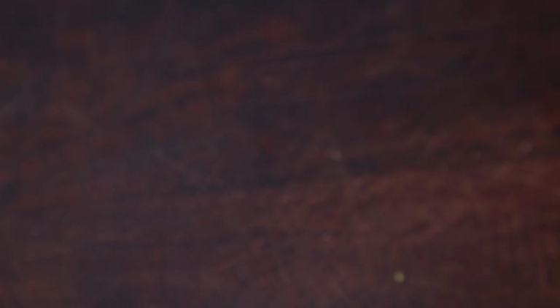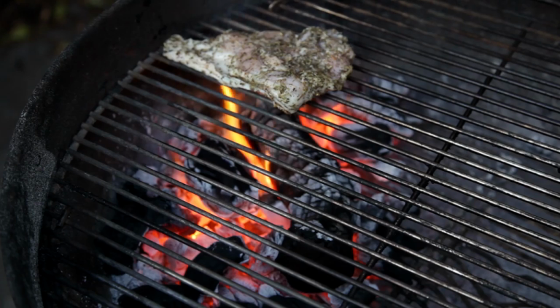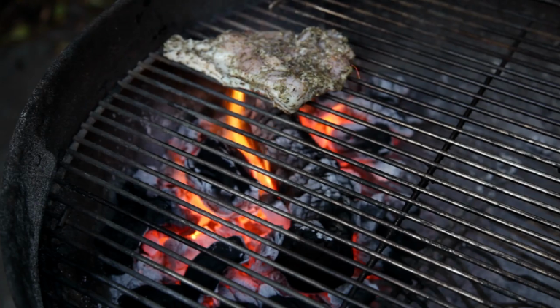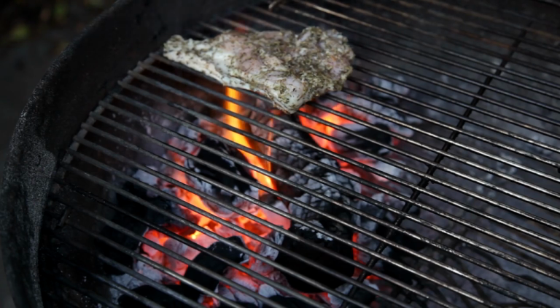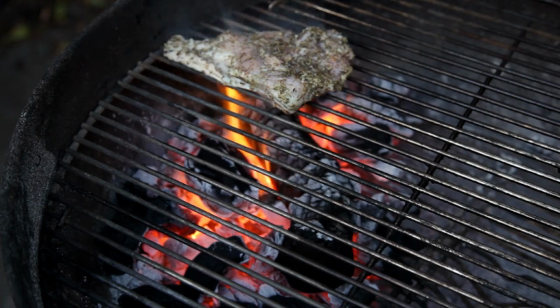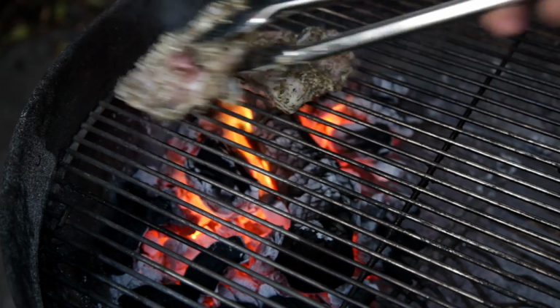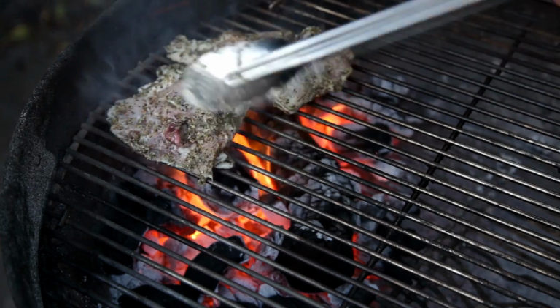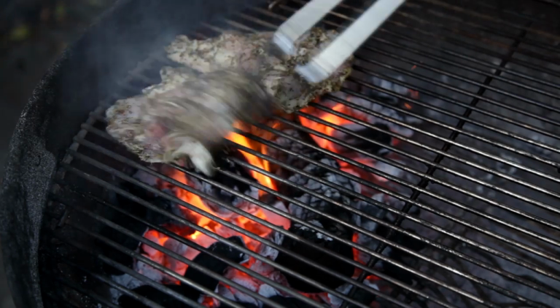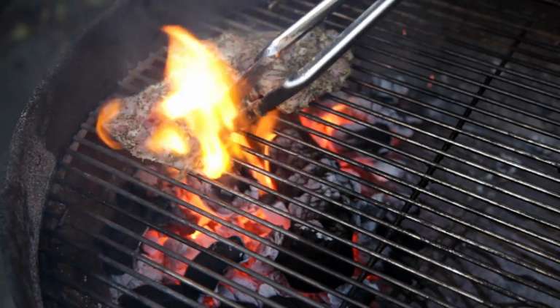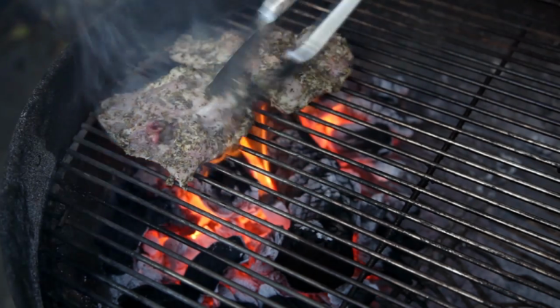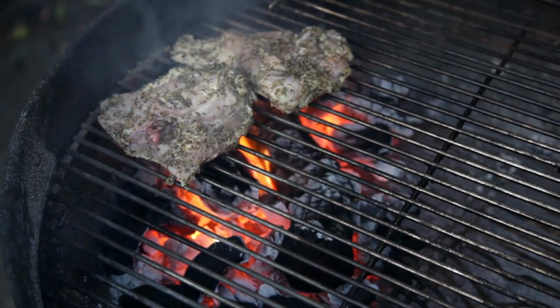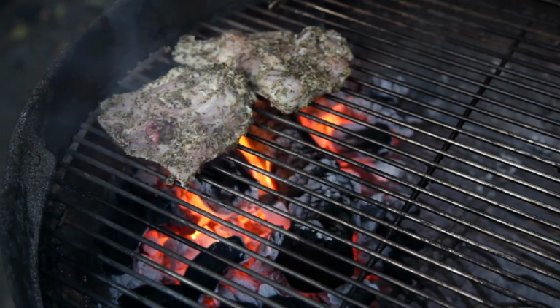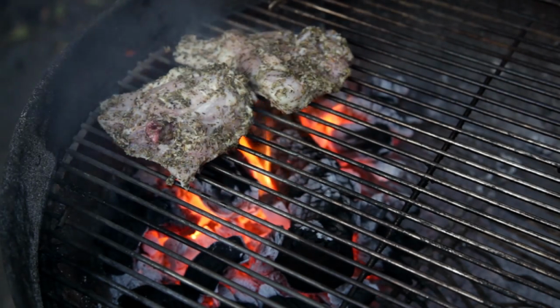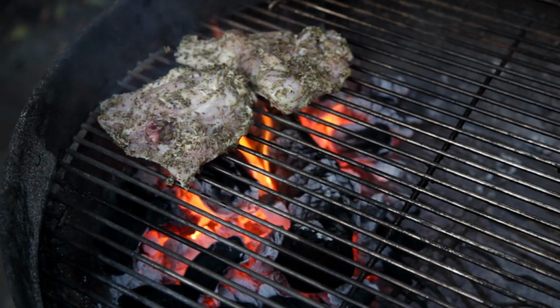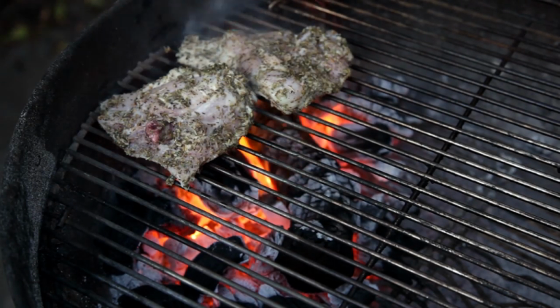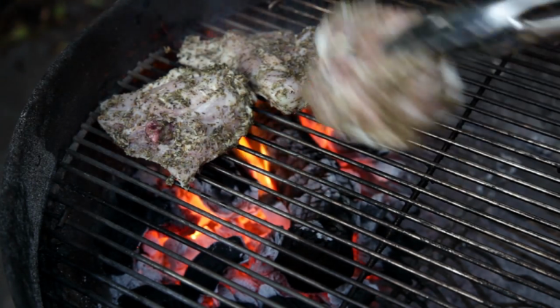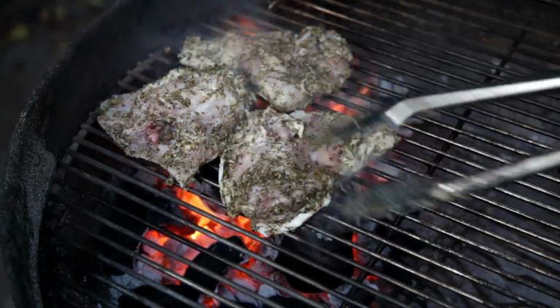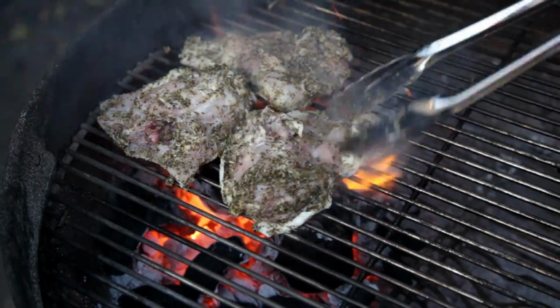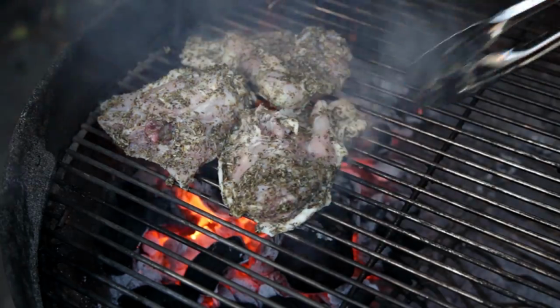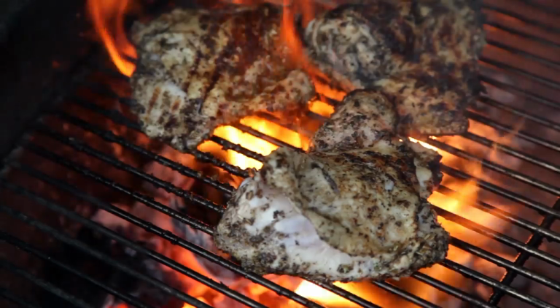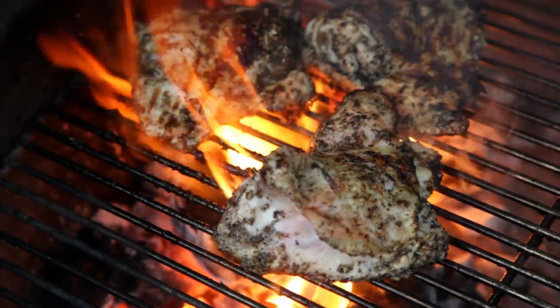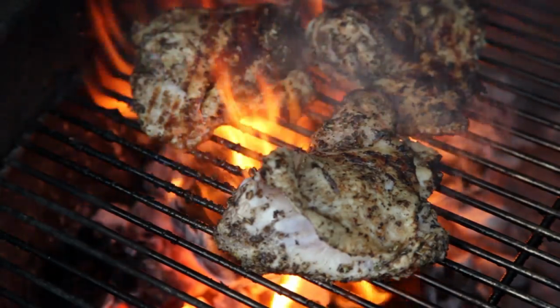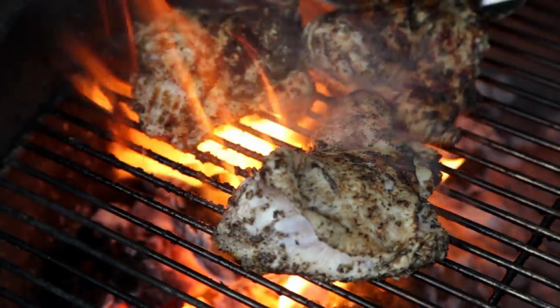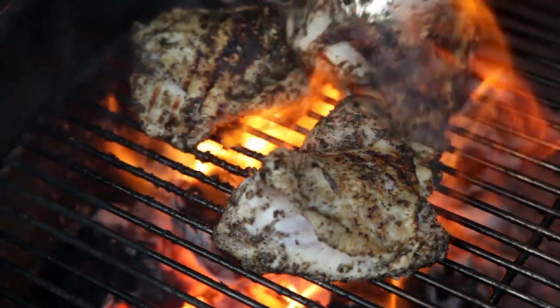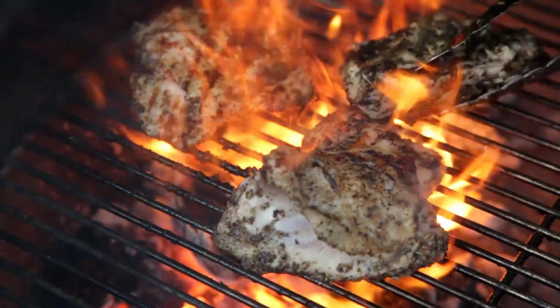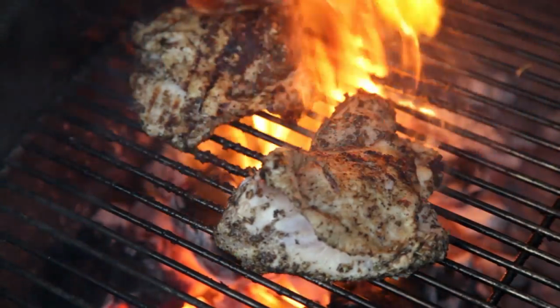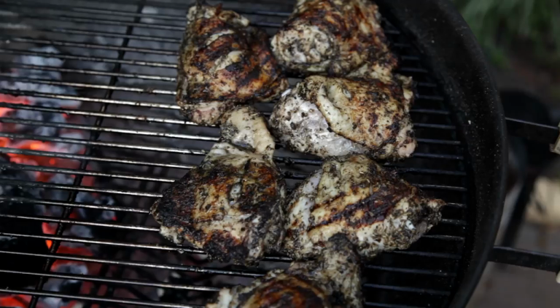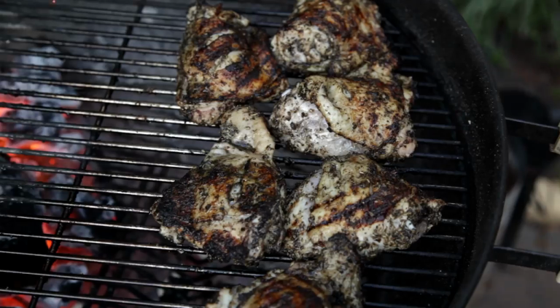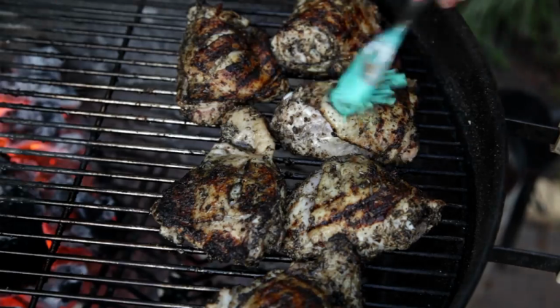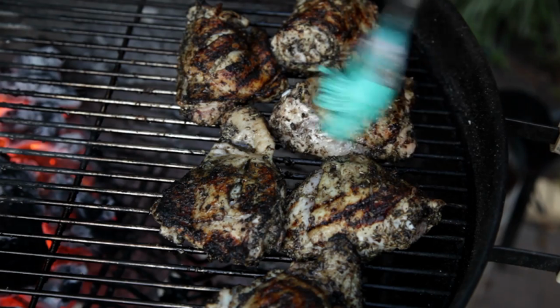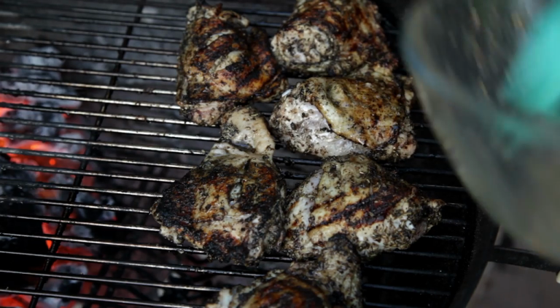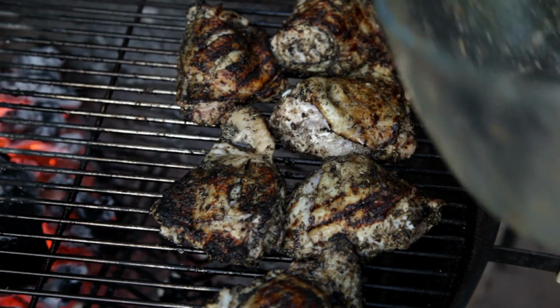I've set up my barbecue with charcoal to one side. I'm using Clean Heat charcoal — it burns nice and hot and for a really long time. Sear the outside of the chicken before placing it on the other side of the barbecue. We're going to finish cooking these chicken thighs indirect.